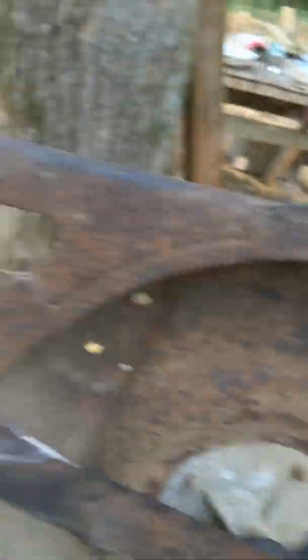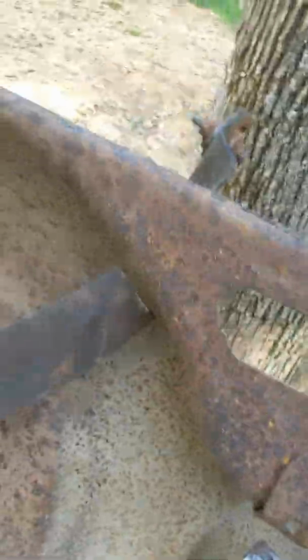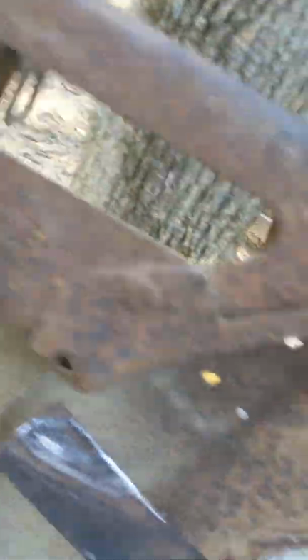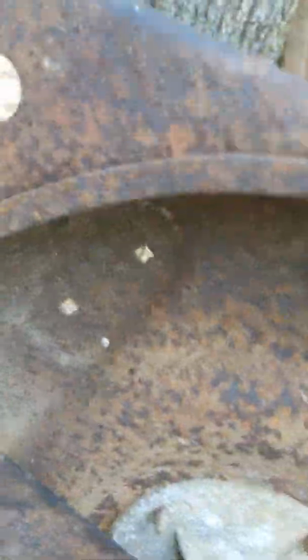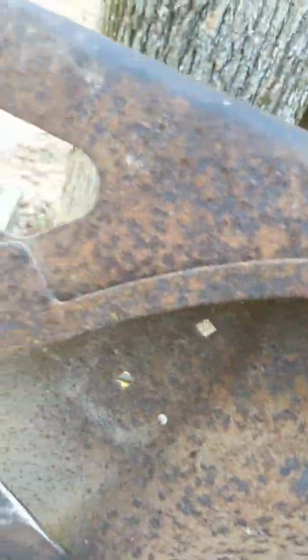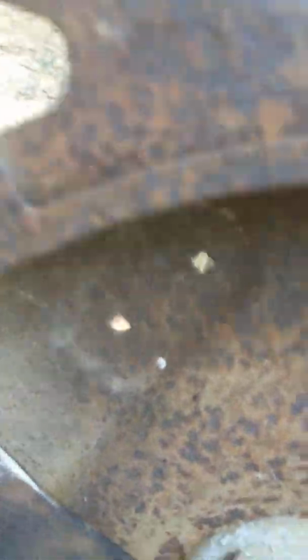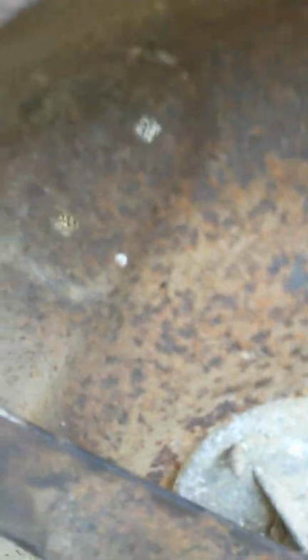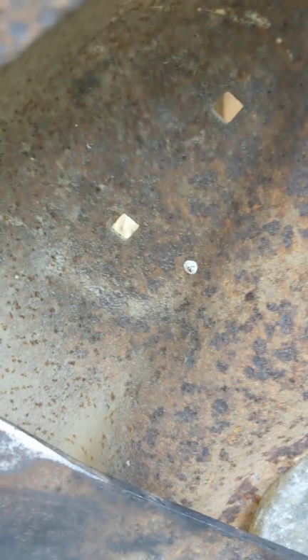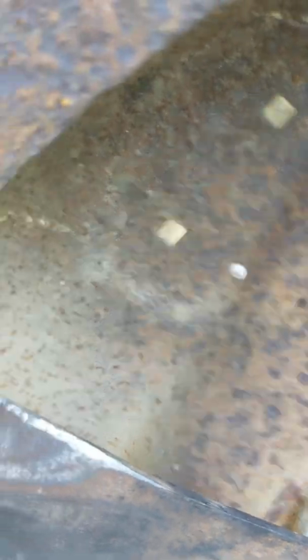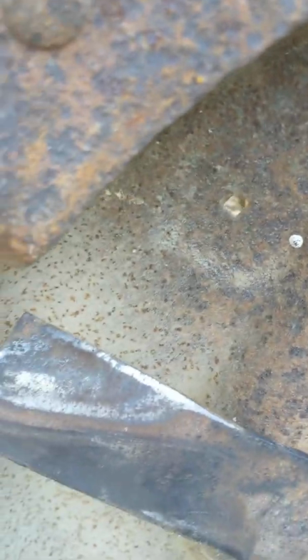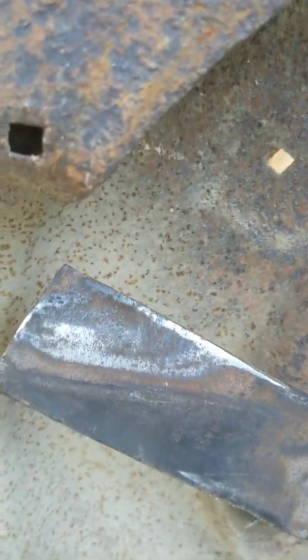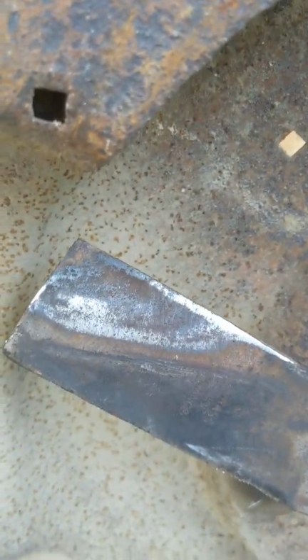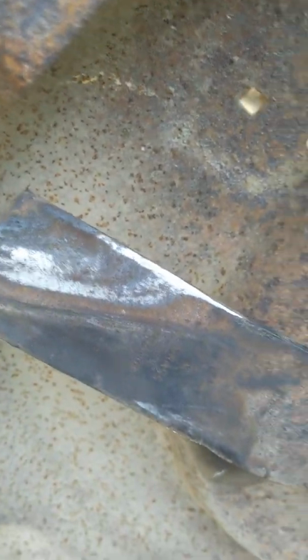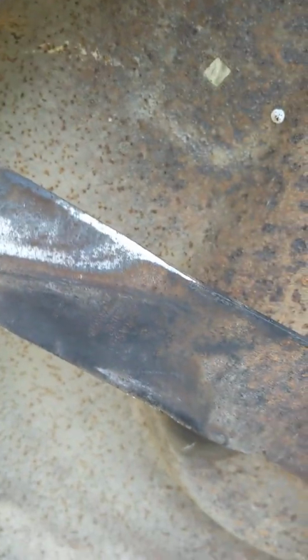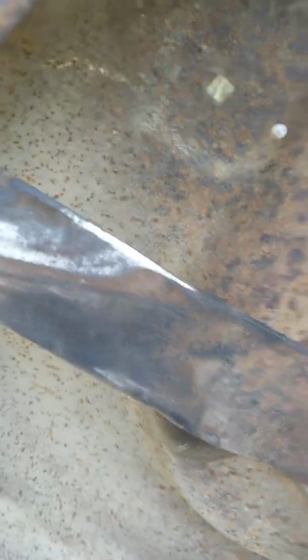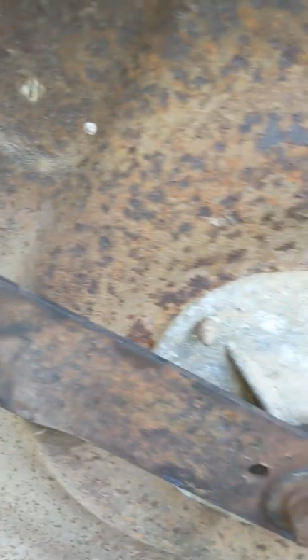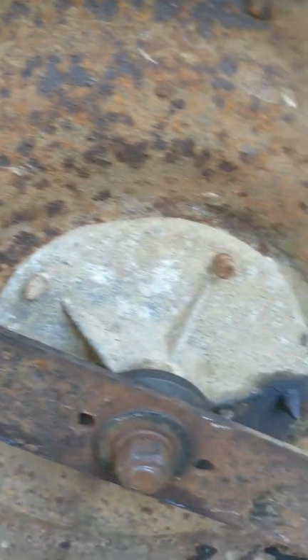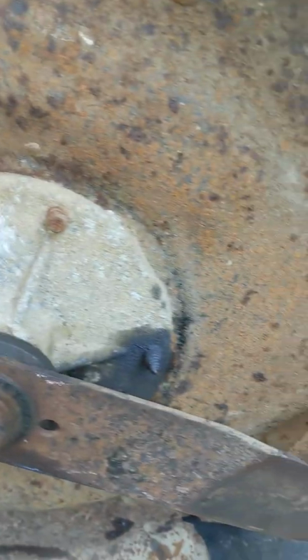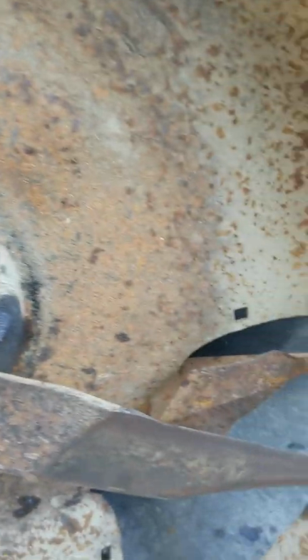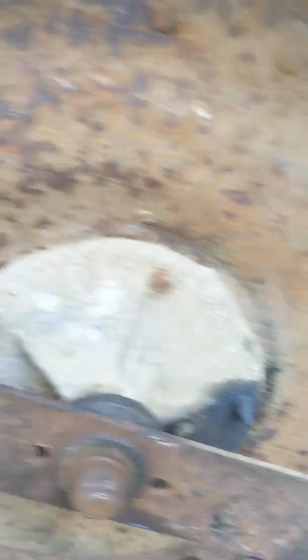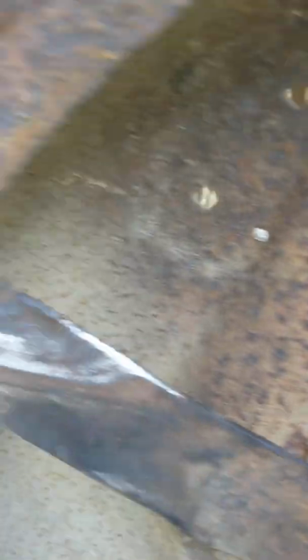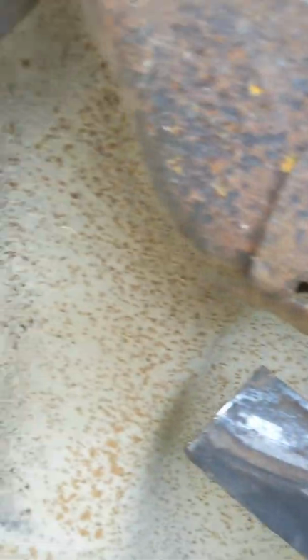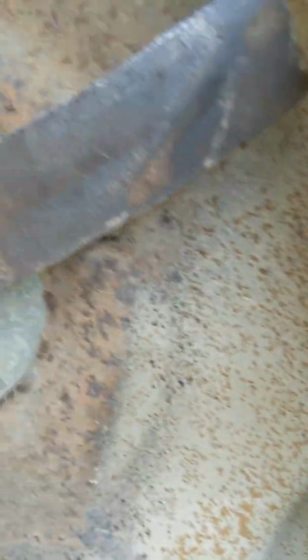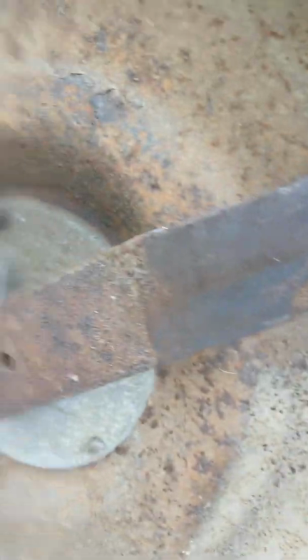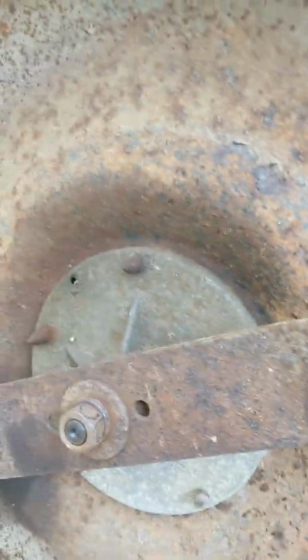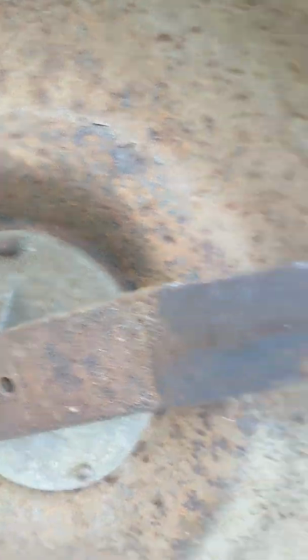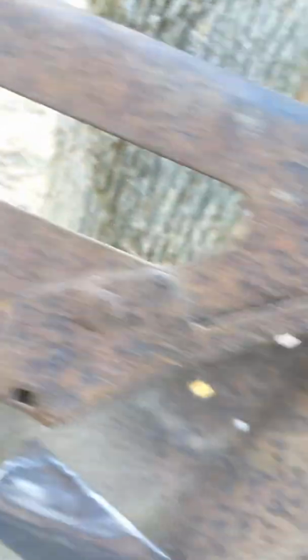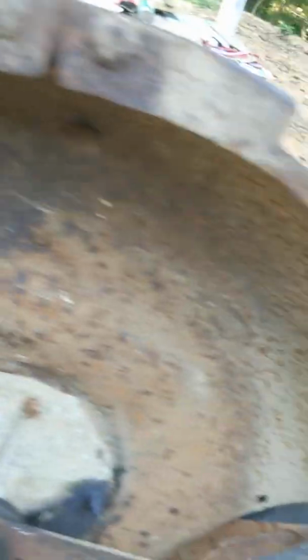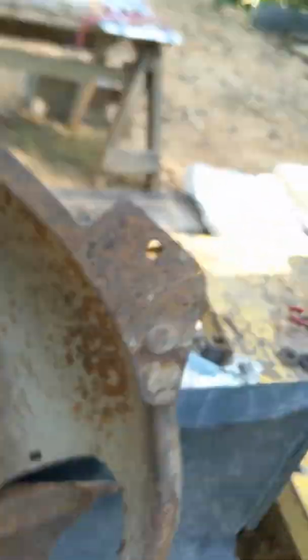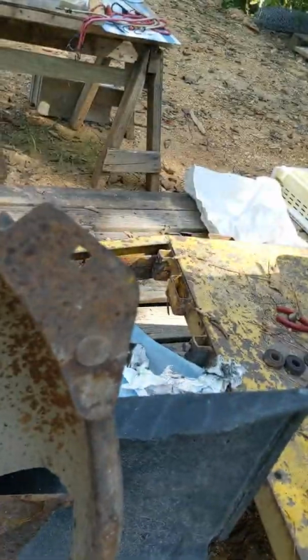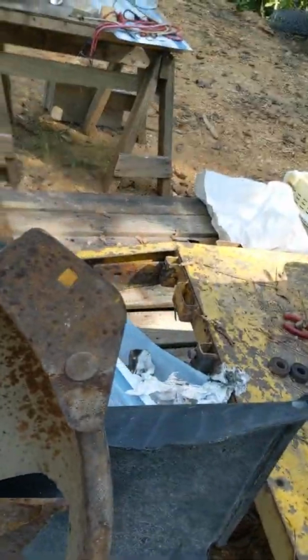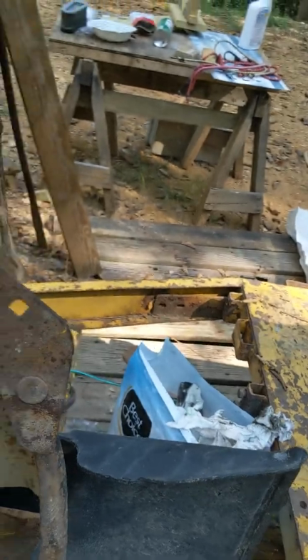The blades are sharpened. I didn't sharpen the bottoms — if anybody ever saw that, they'd think I sharpened the bottoms. But I just polished the bottoms a little bit to make it so the grass wouldn't drag on the rust.